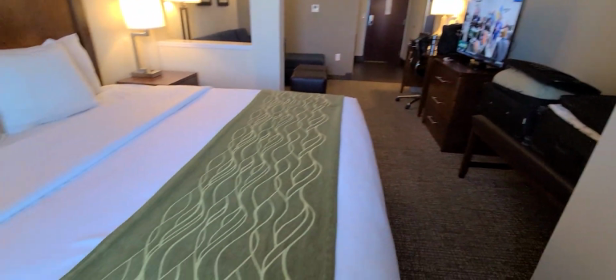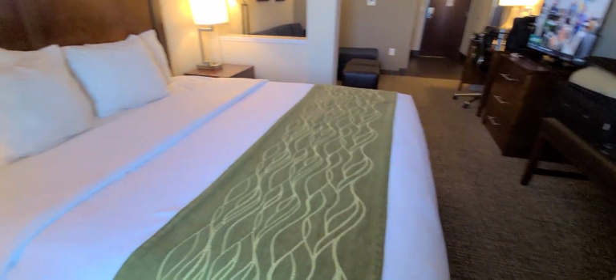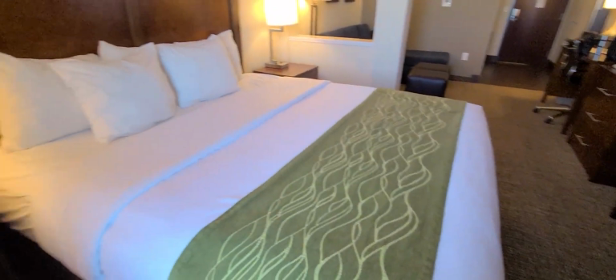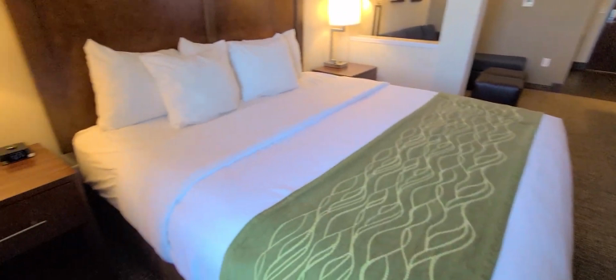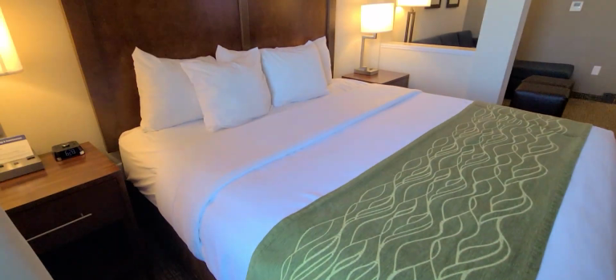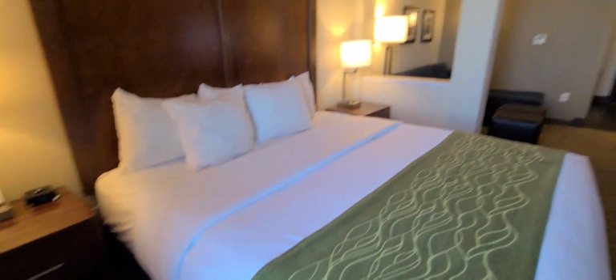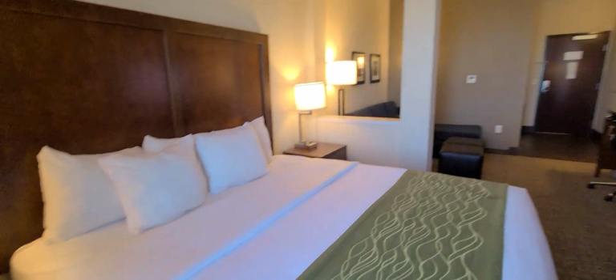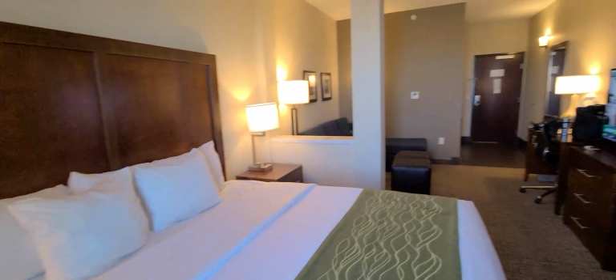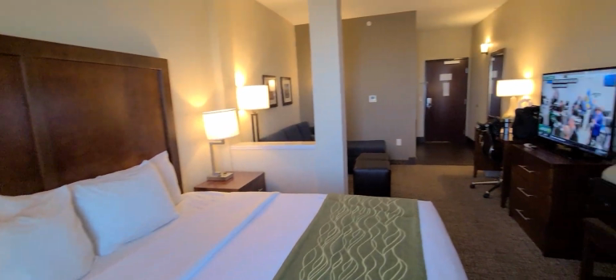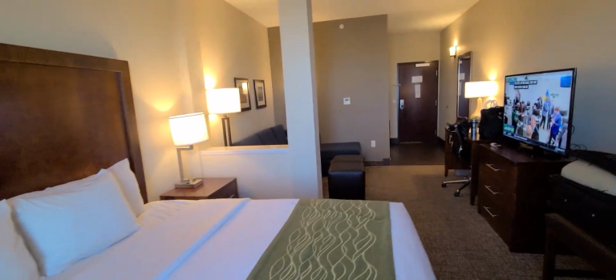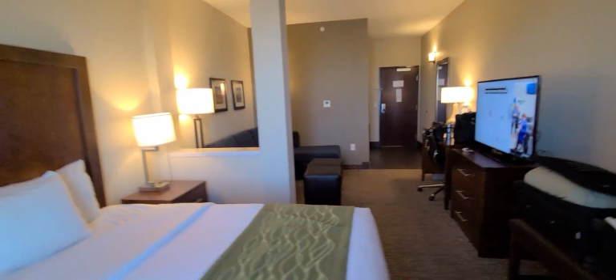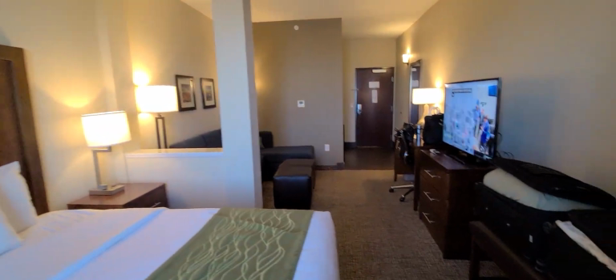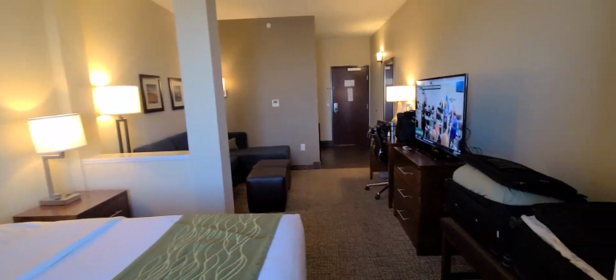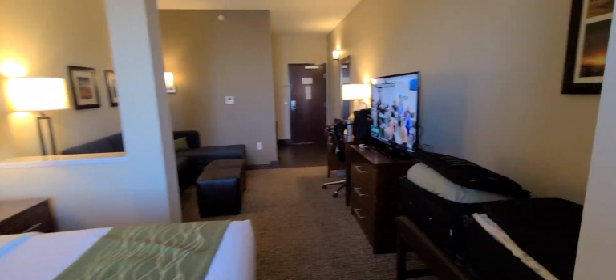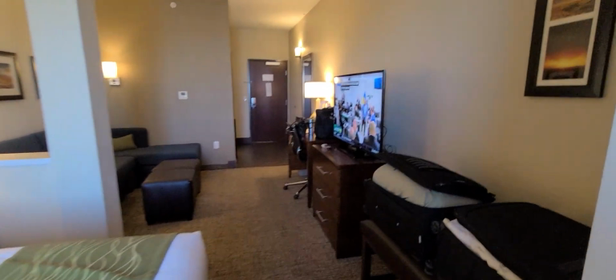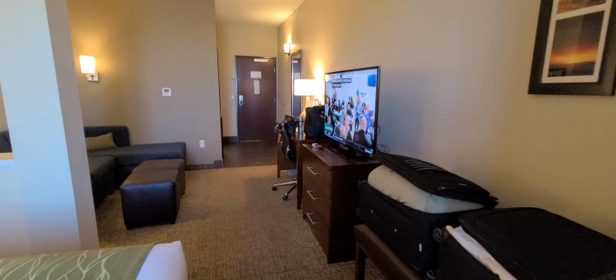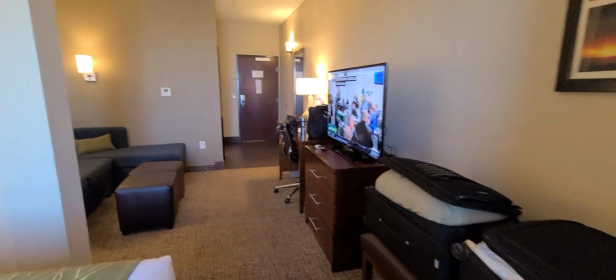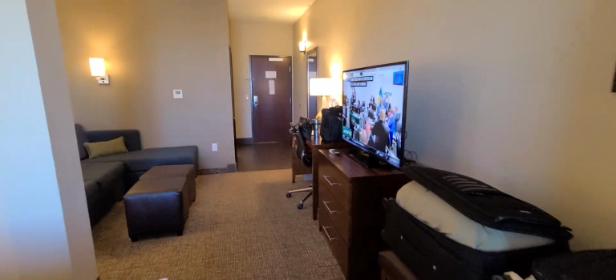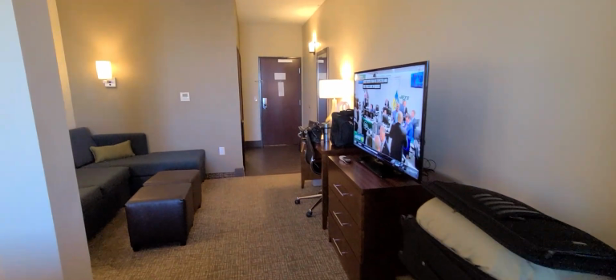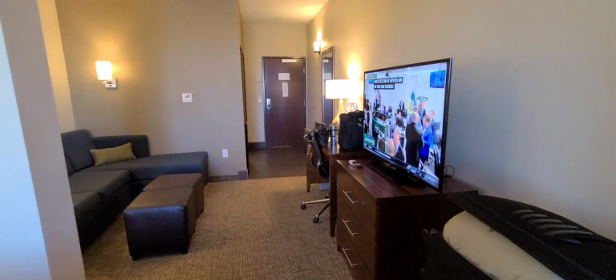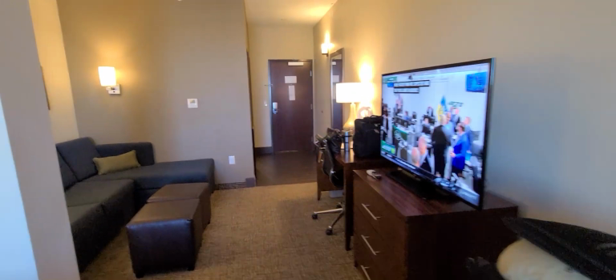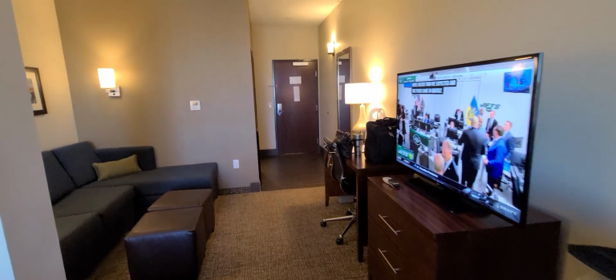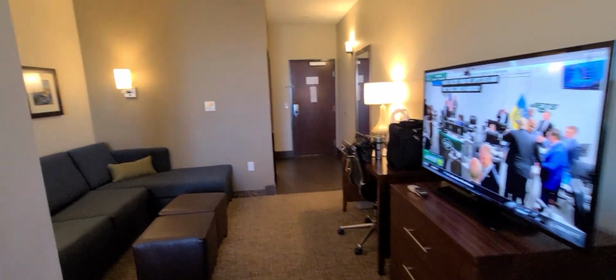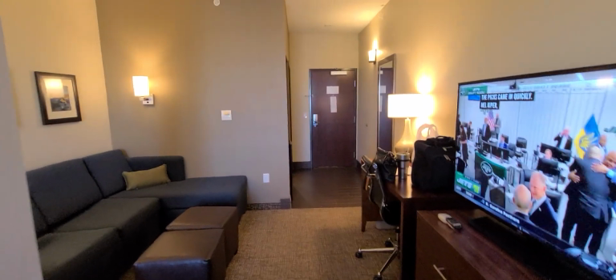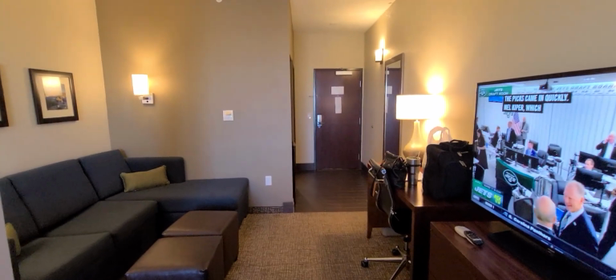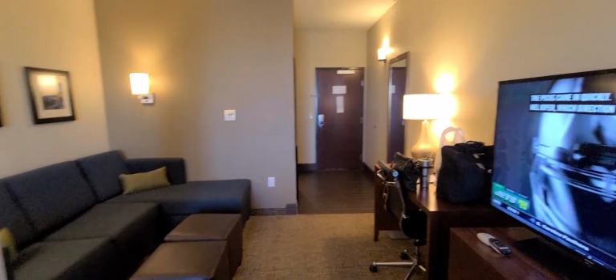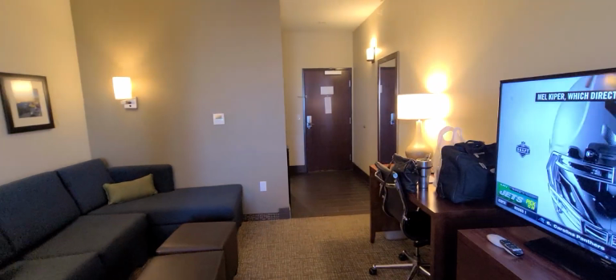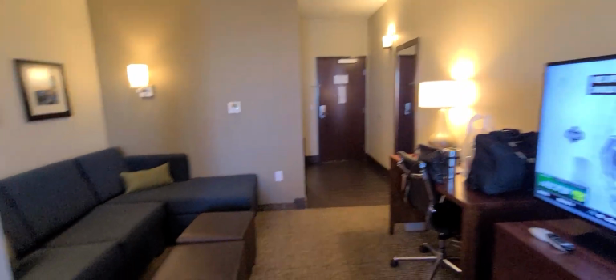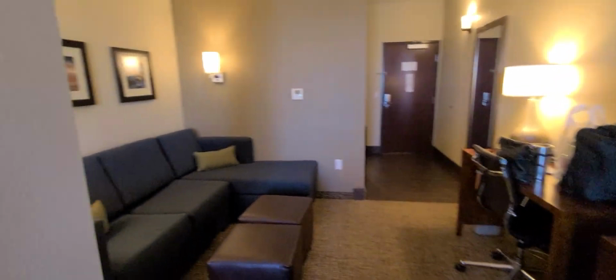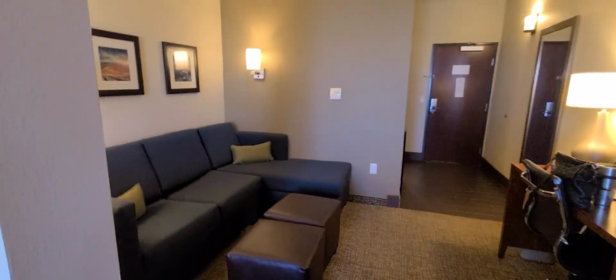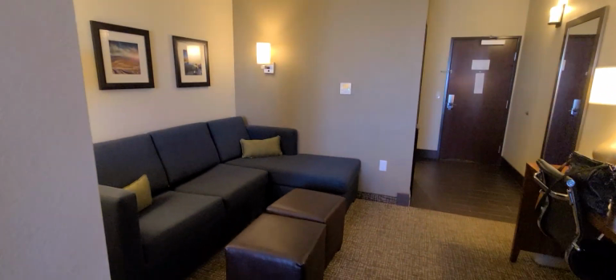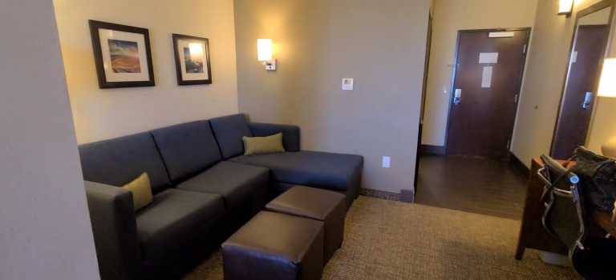Again, this is a king one-room suite at Comfort Inn and Suites in Edgewood, New Mexico.